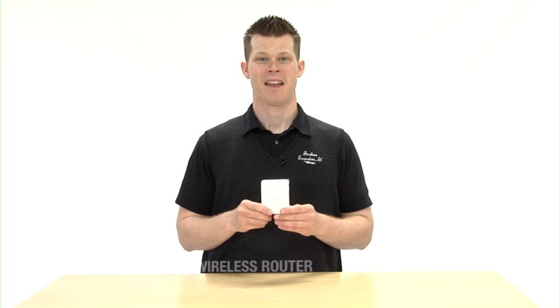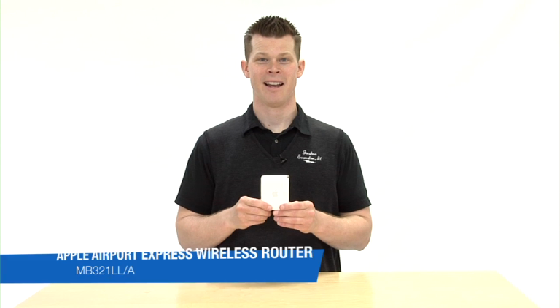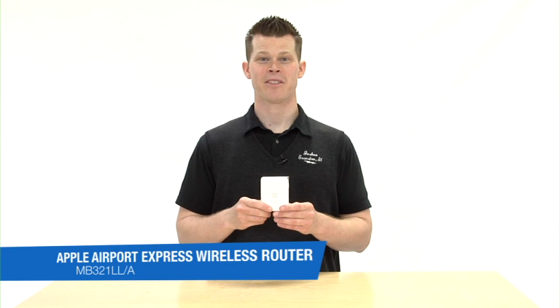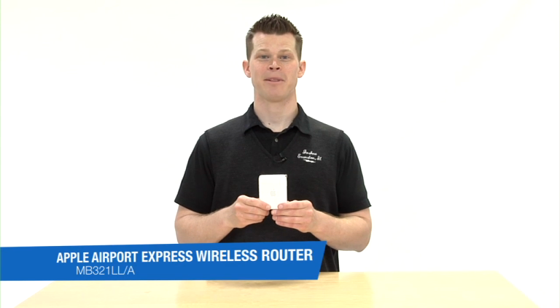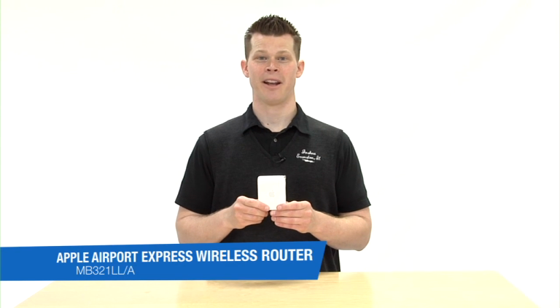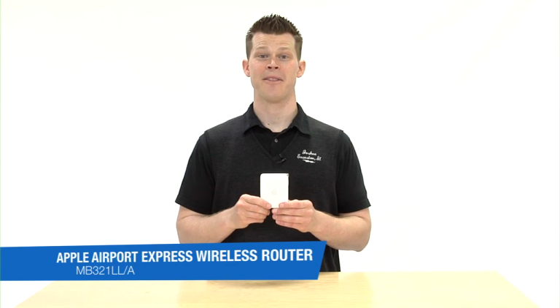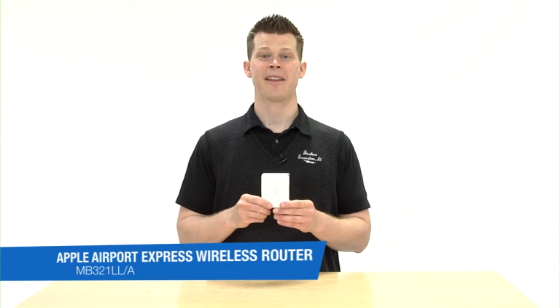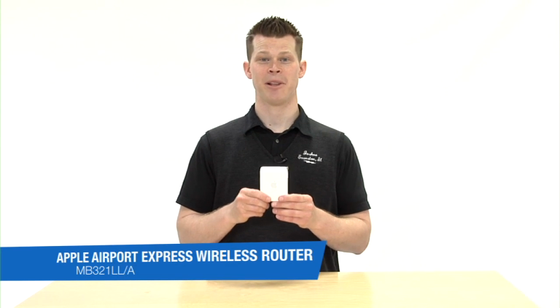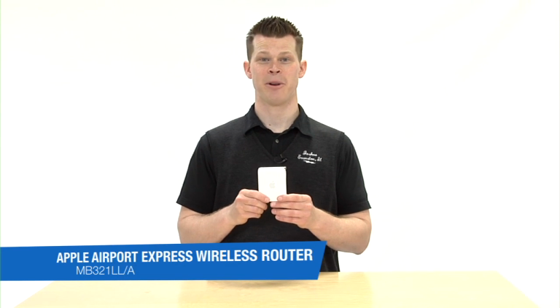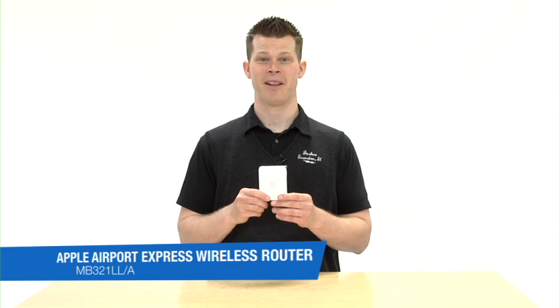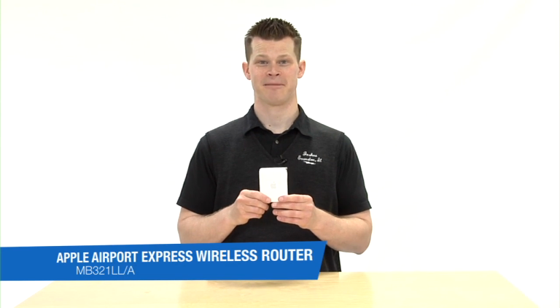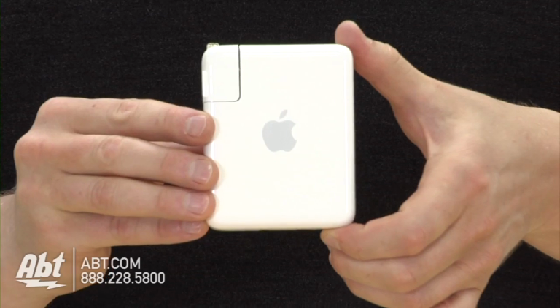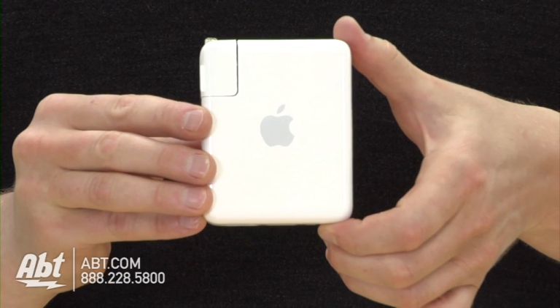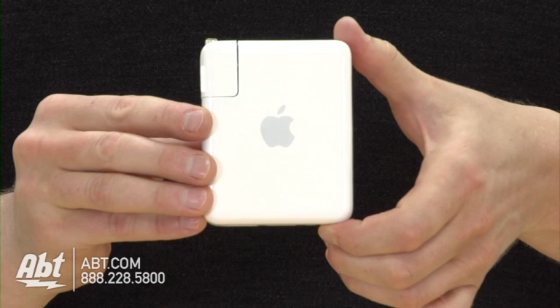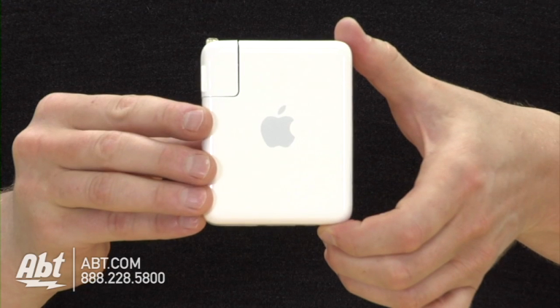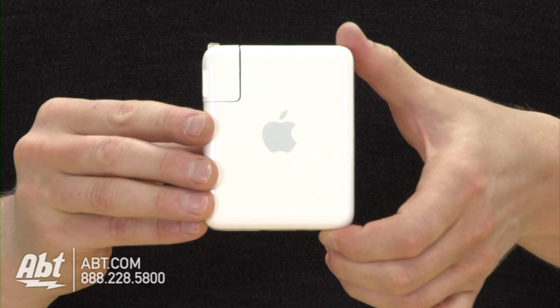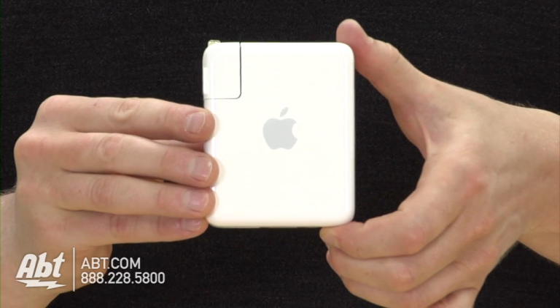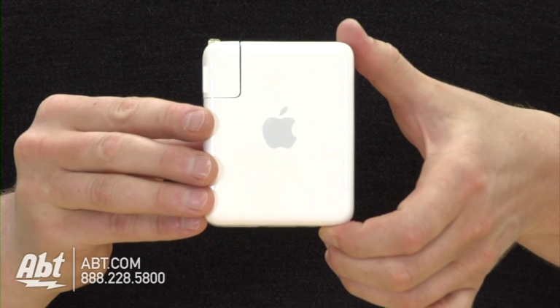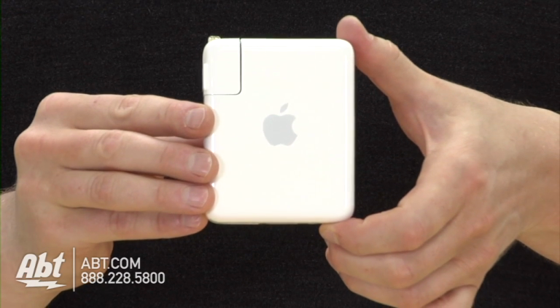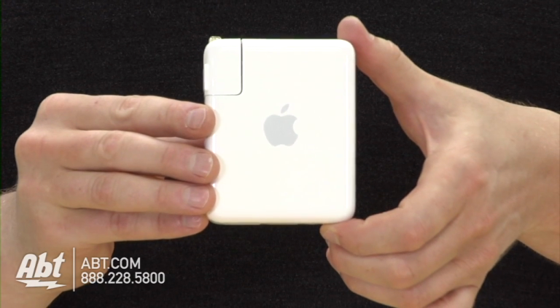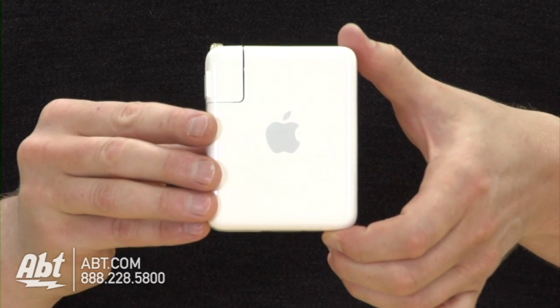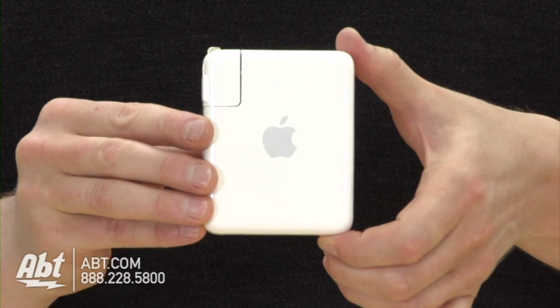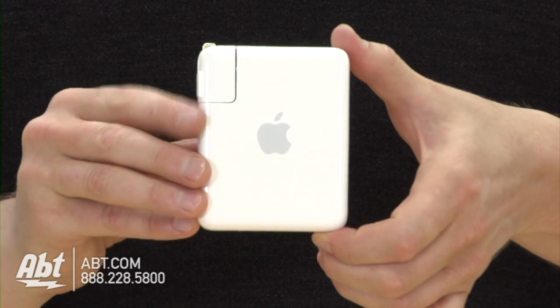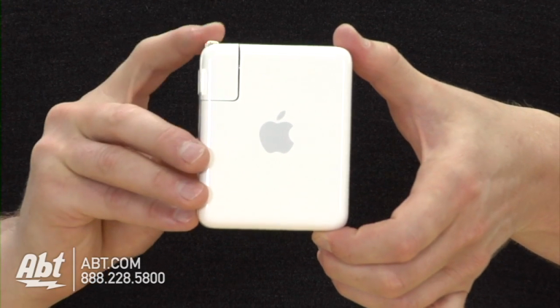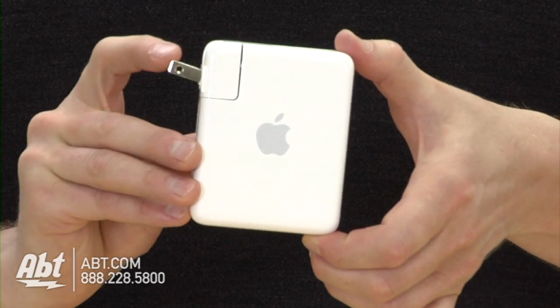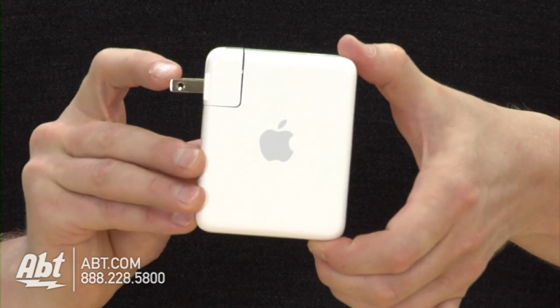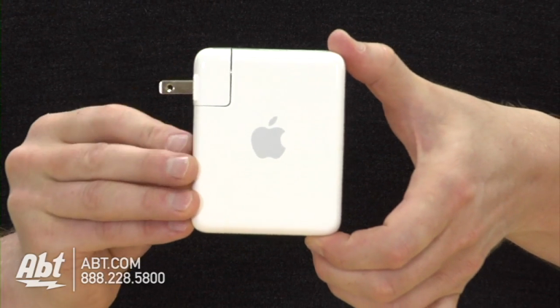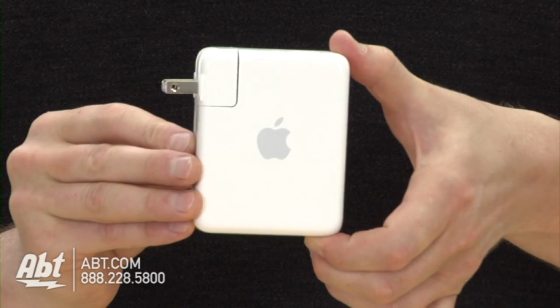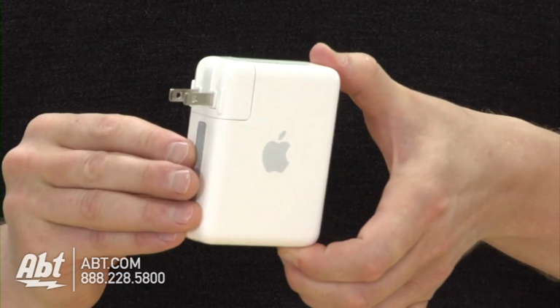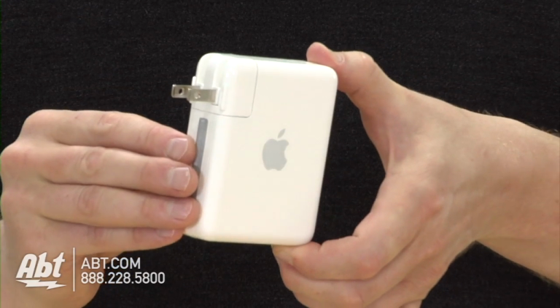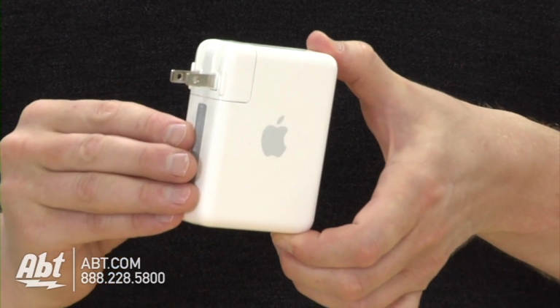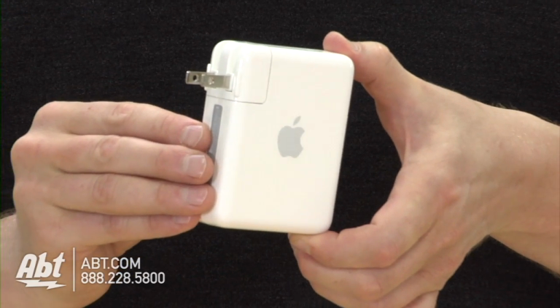Hi, I'm Josh from Appd Electronics, and this is the Apple Airport Express. The Apple Airport Express is an easy way to do a few things in your household. First of all, it plugs straight into your wall outlet. It's very simple.